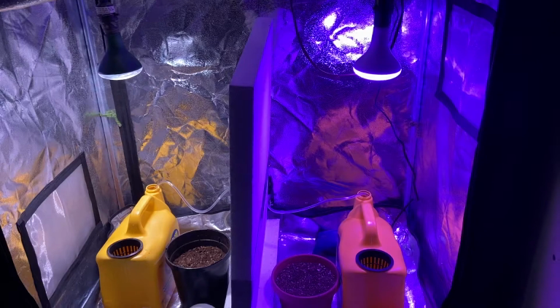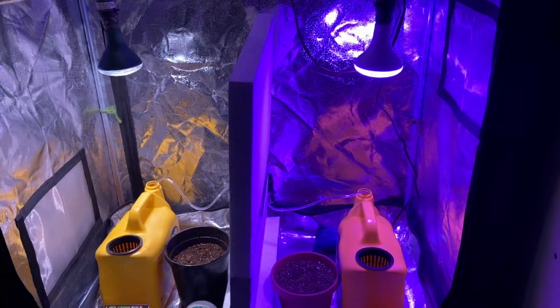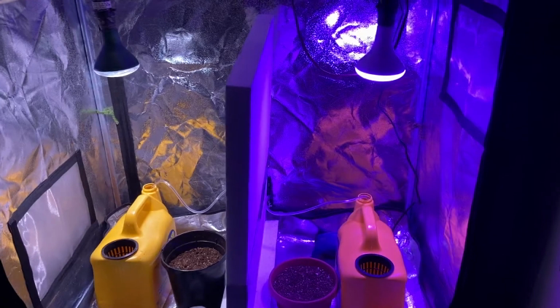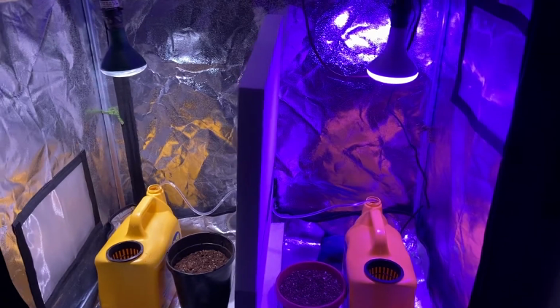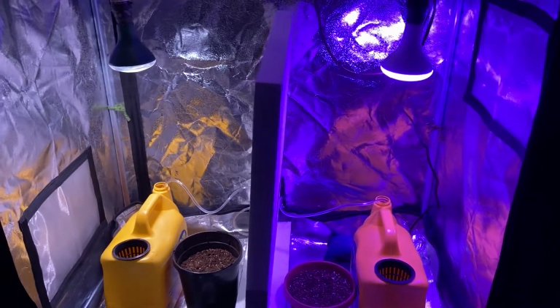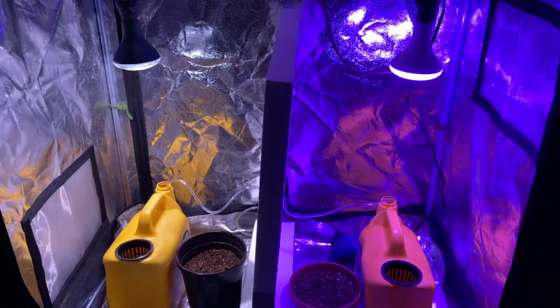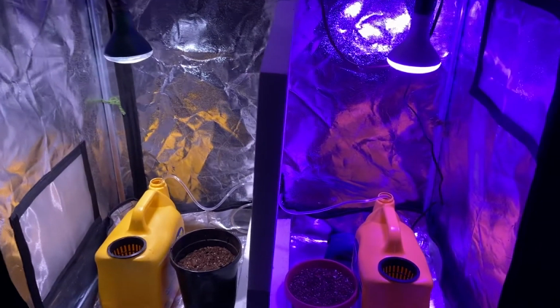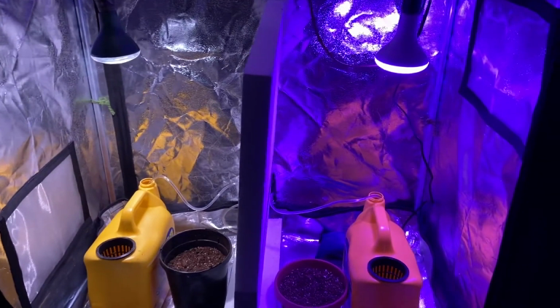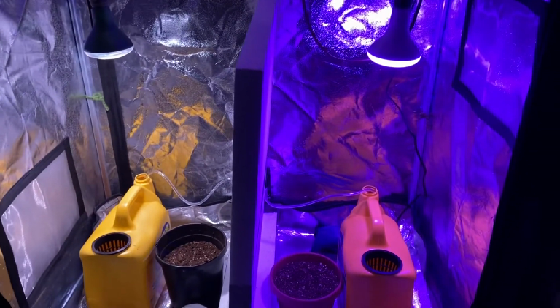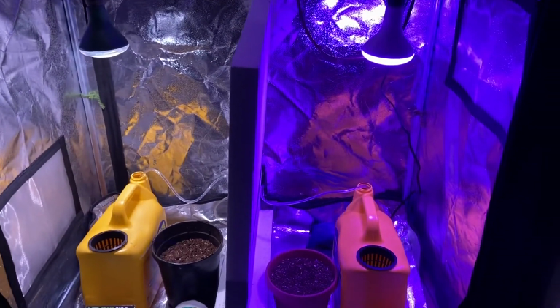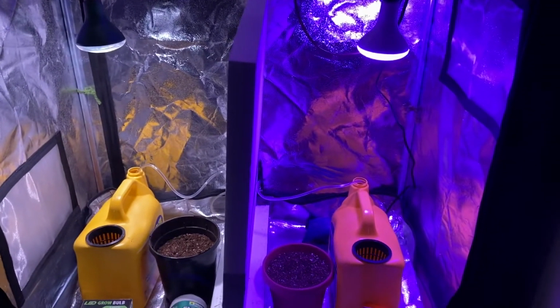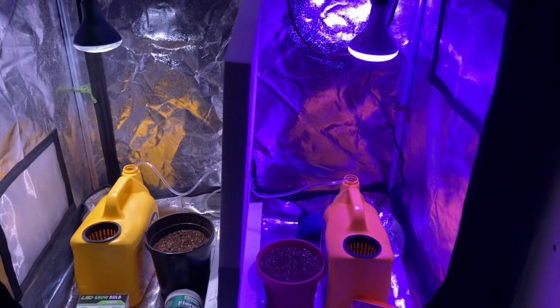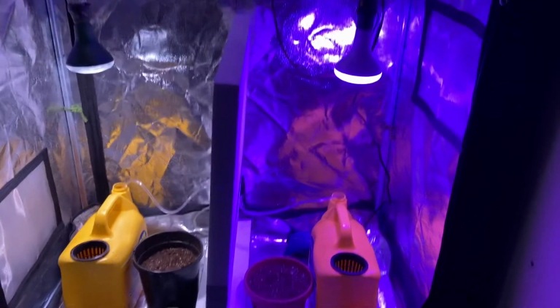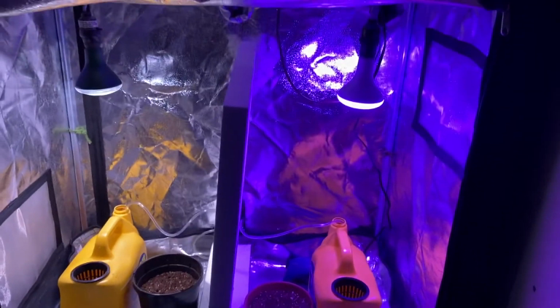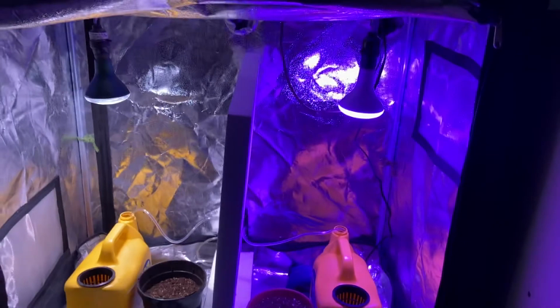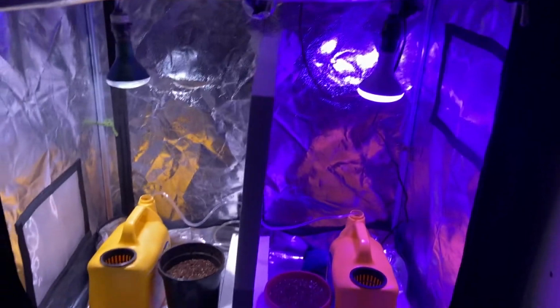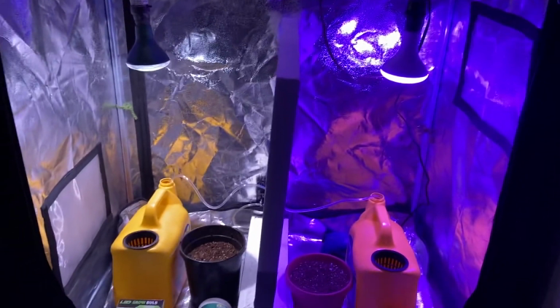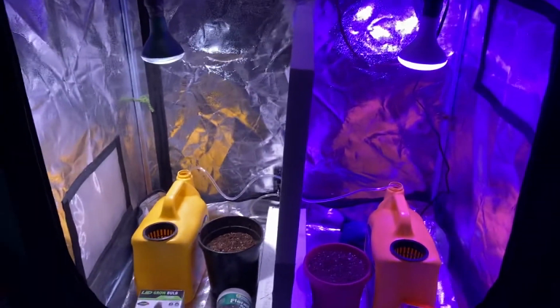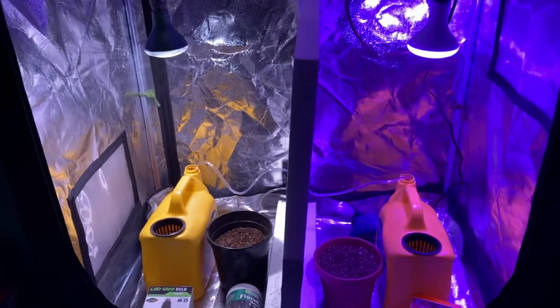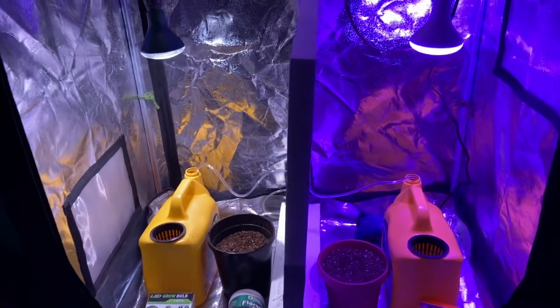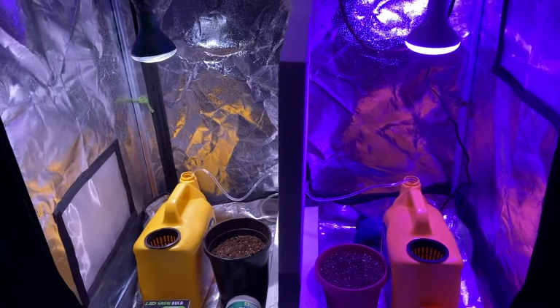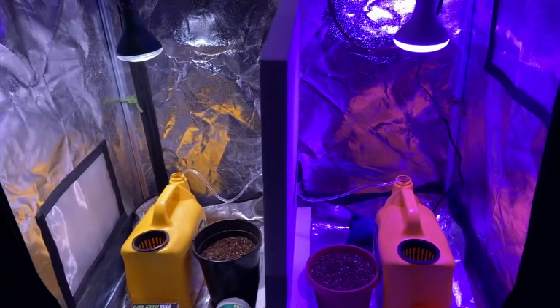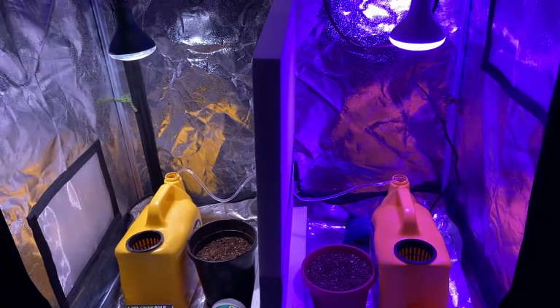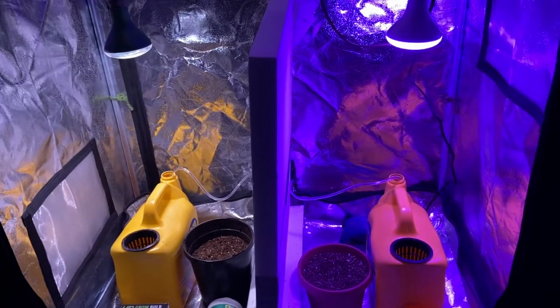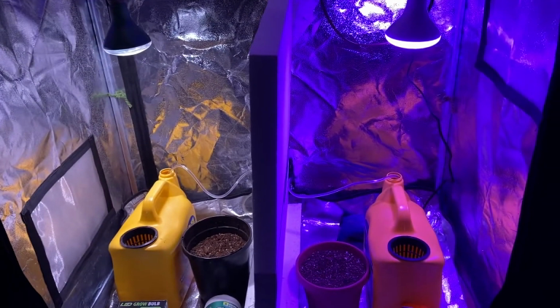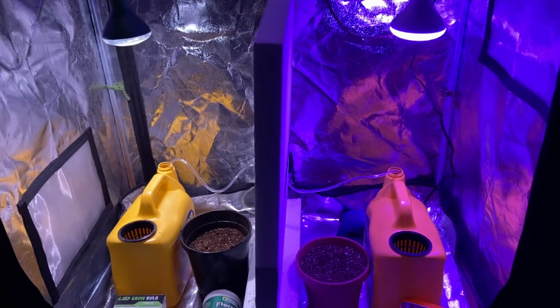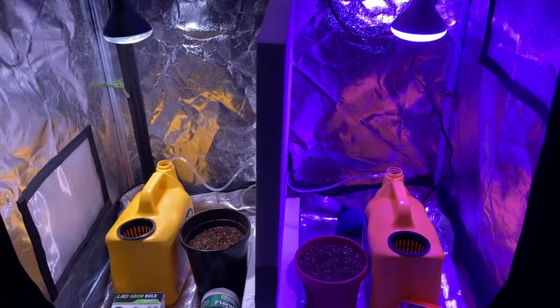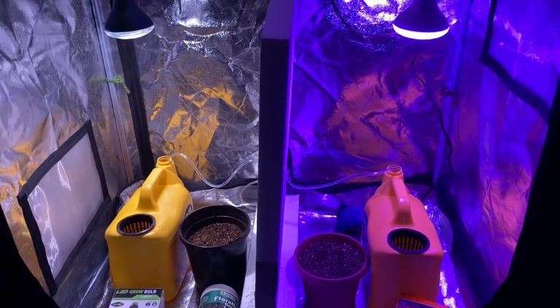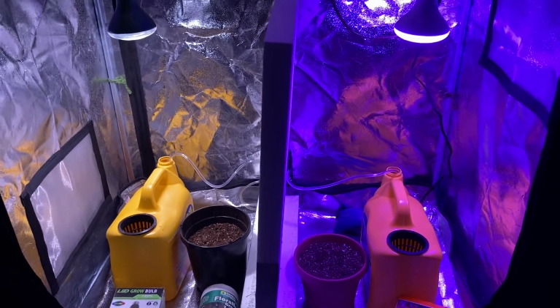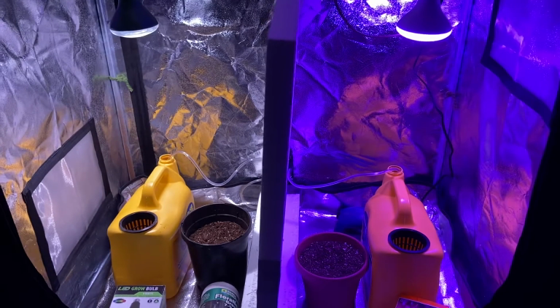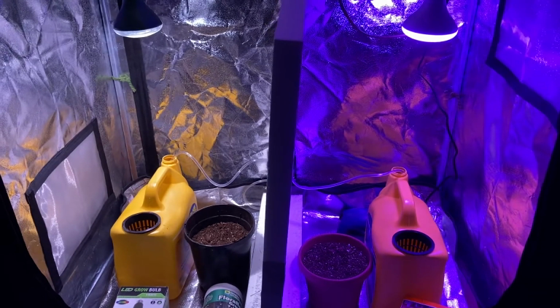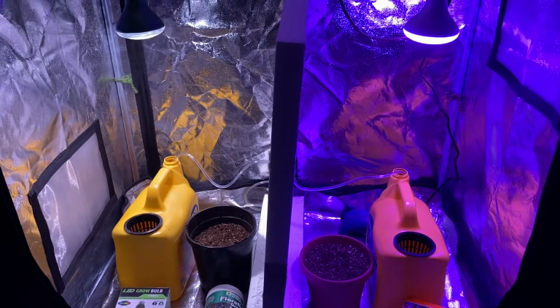We're about to start a new LED grow test in our grow tent. We're going to use two different bulbs and find out which one performs better.